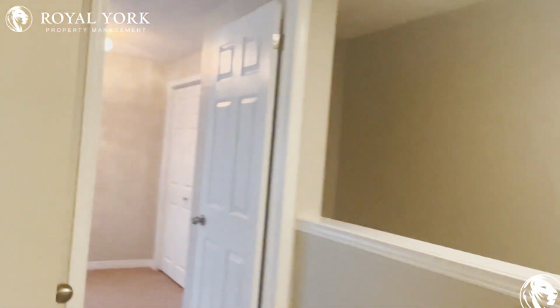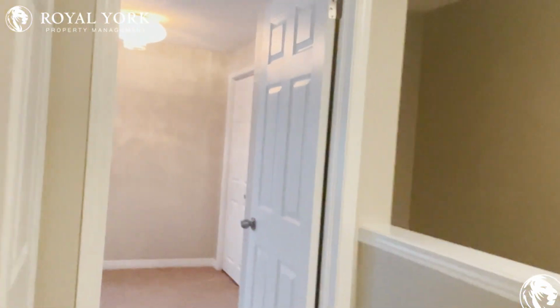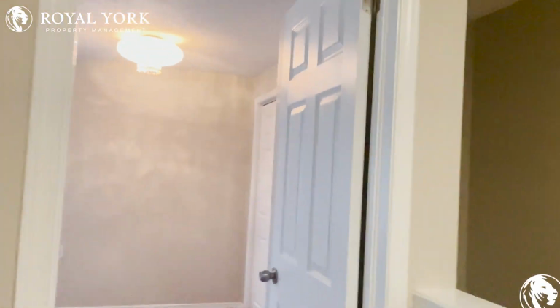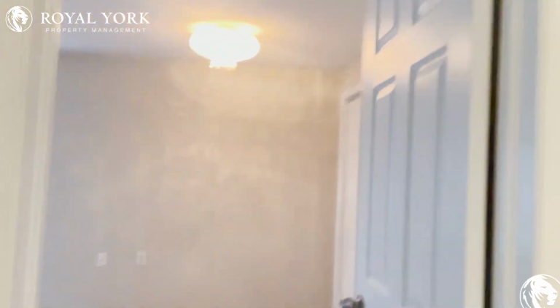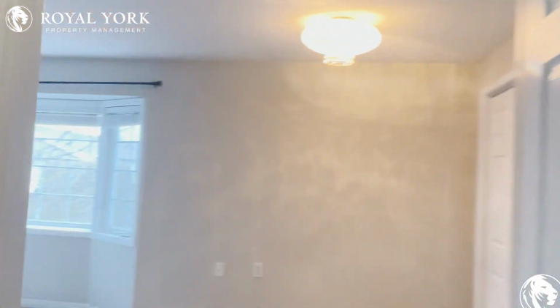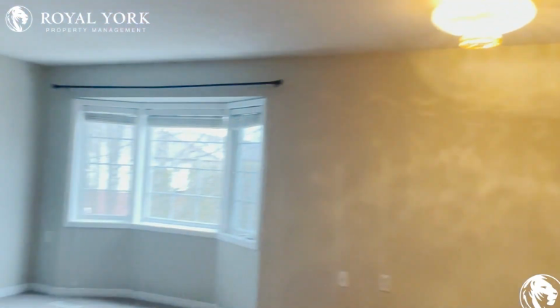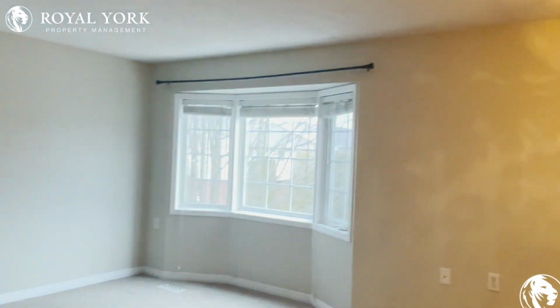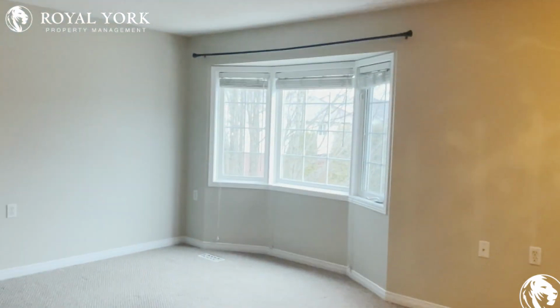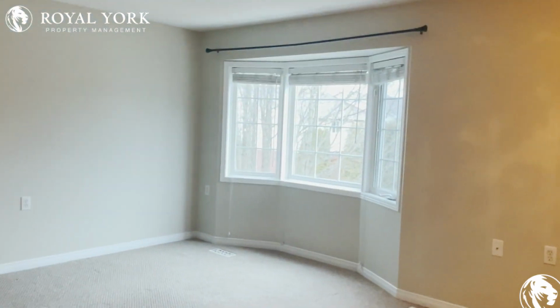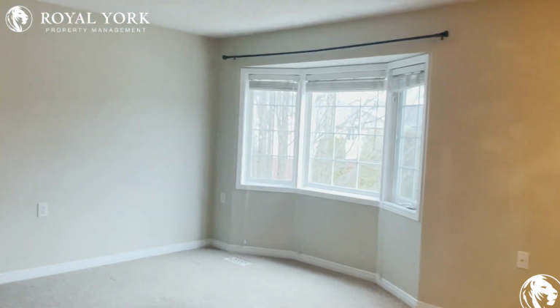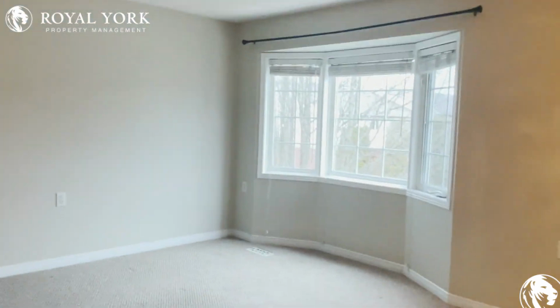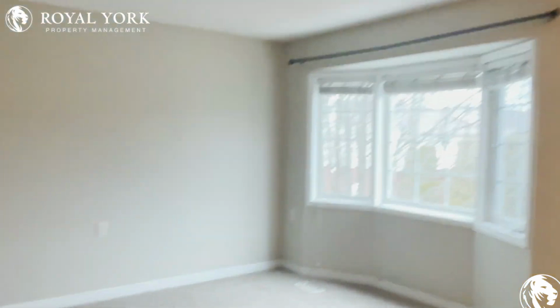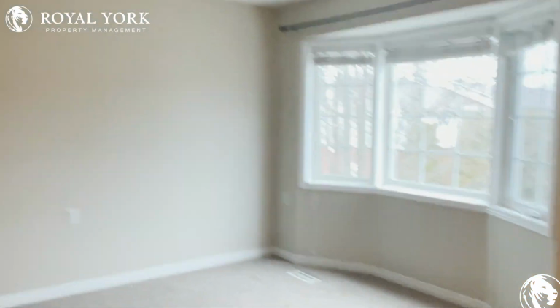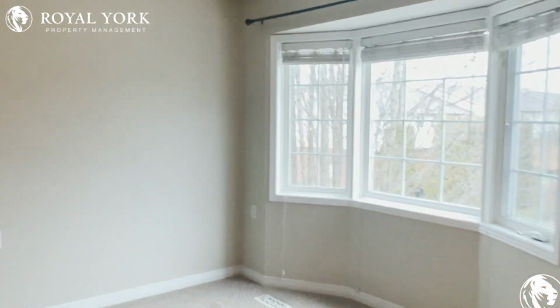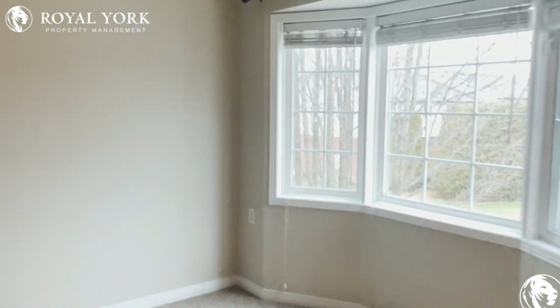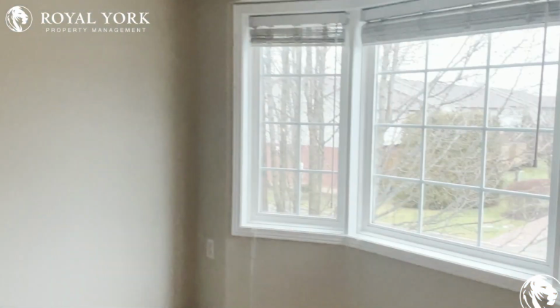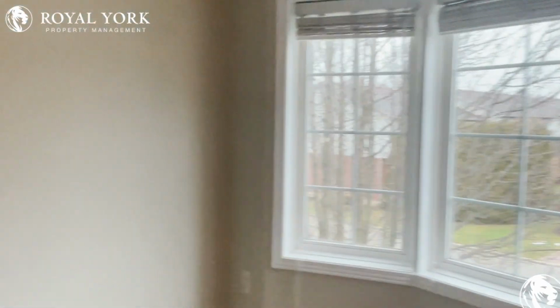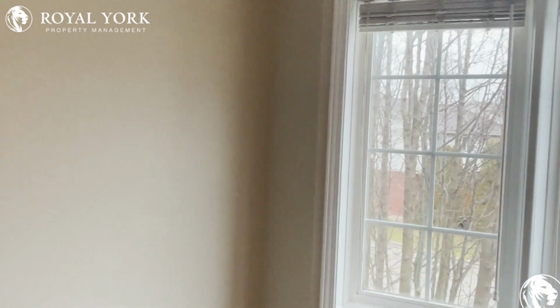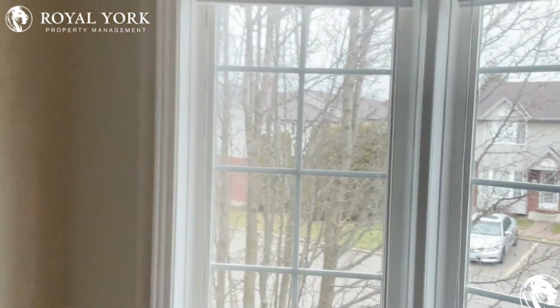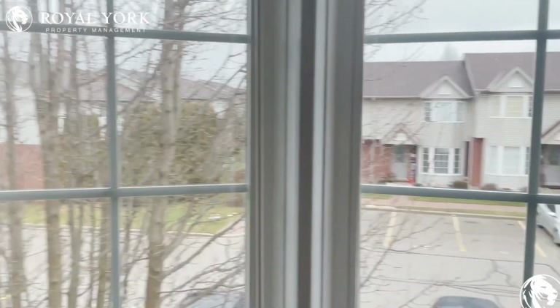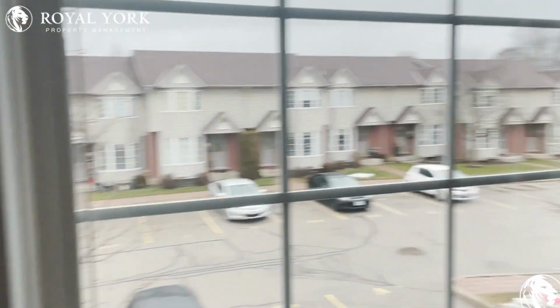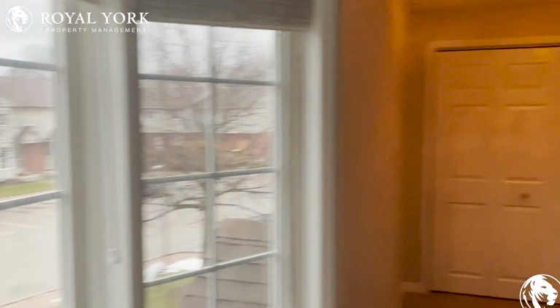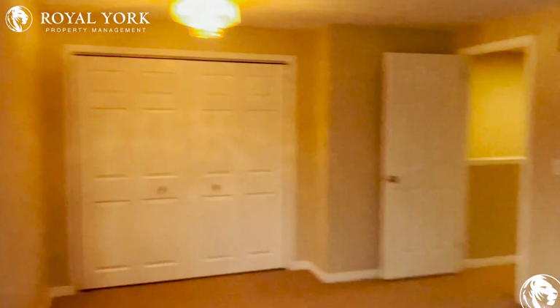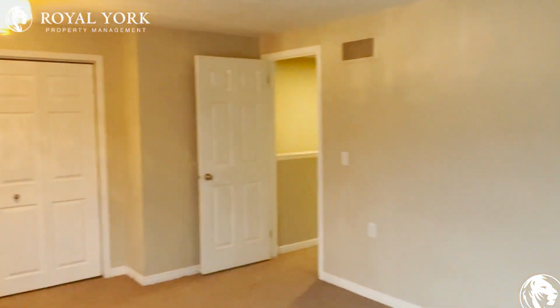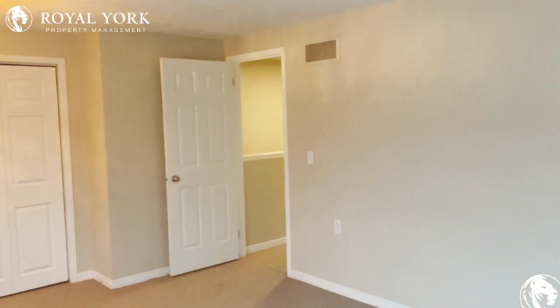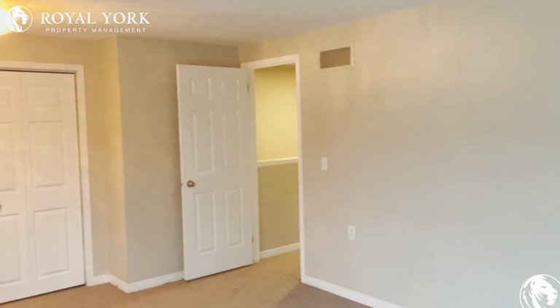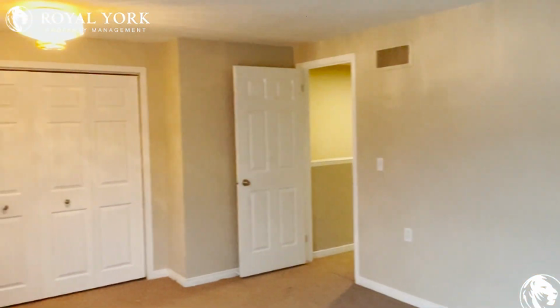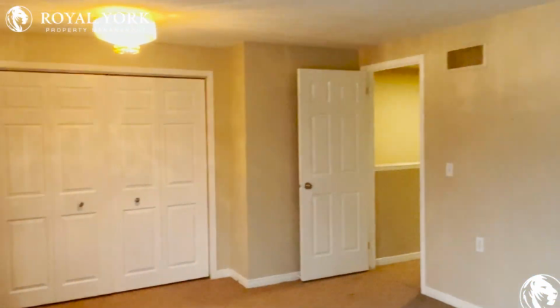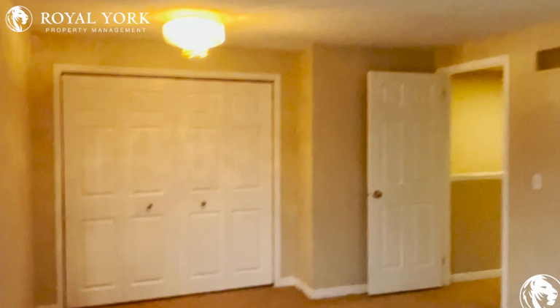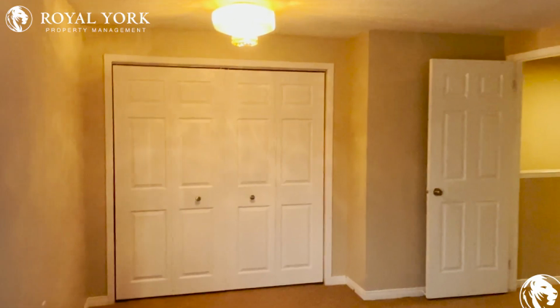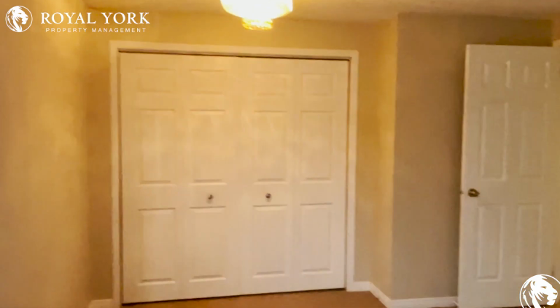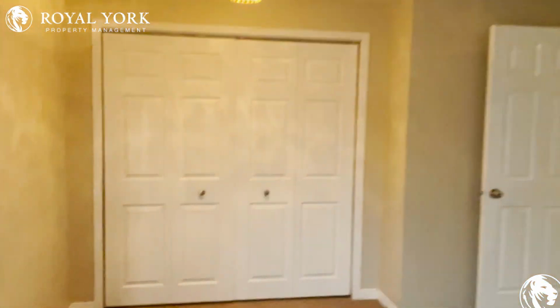Straight ahead is the master bedroom — this room is absolutely massive with gorgeous wide open windows. You will not run out of space in this room, with massive closets for all your storage needs.